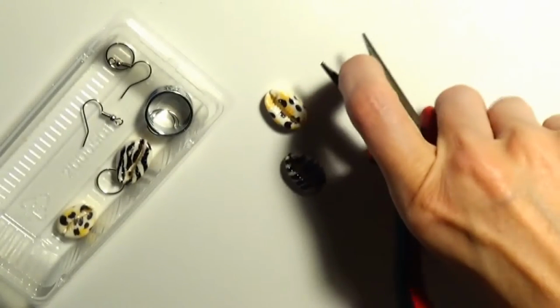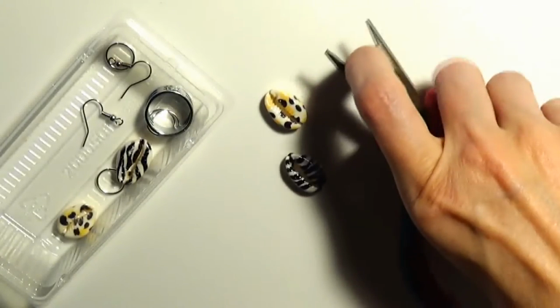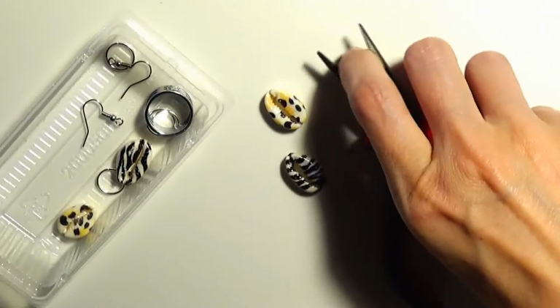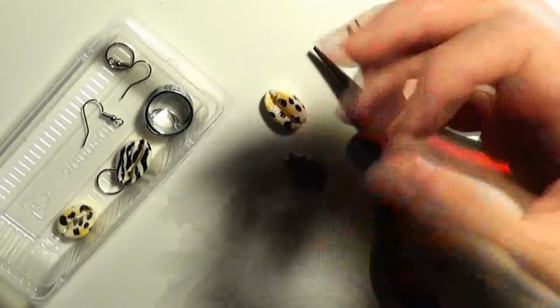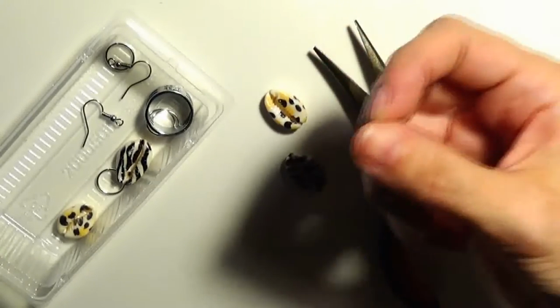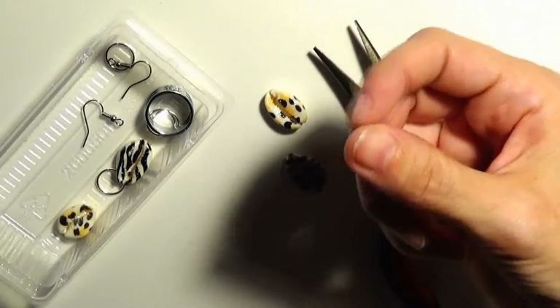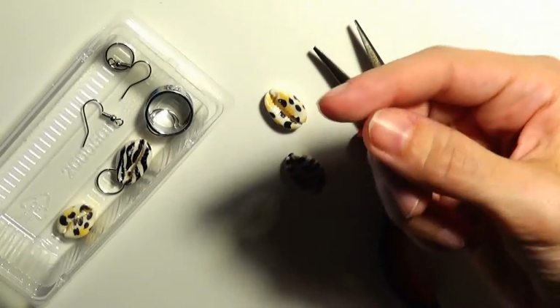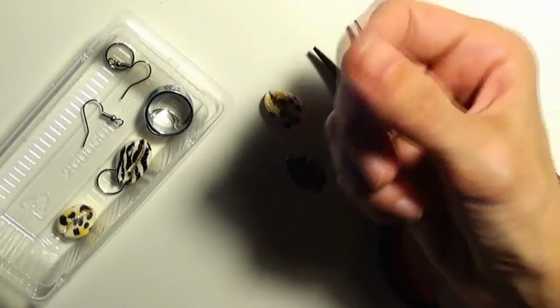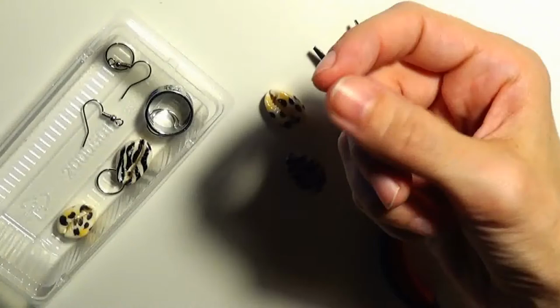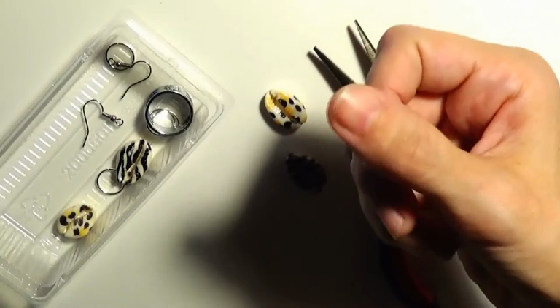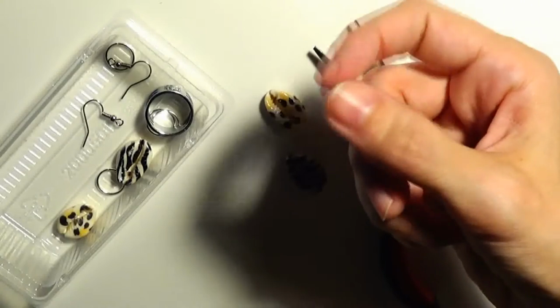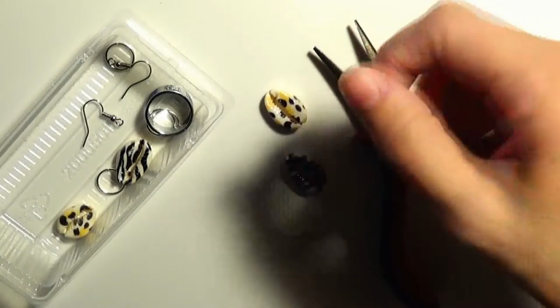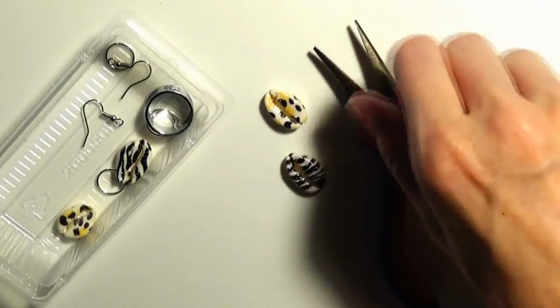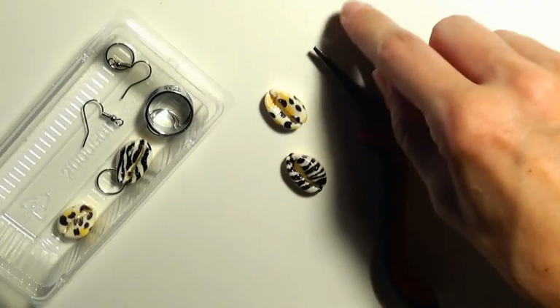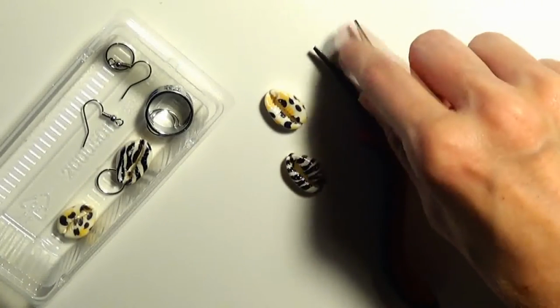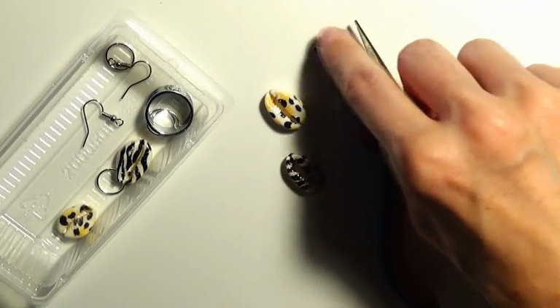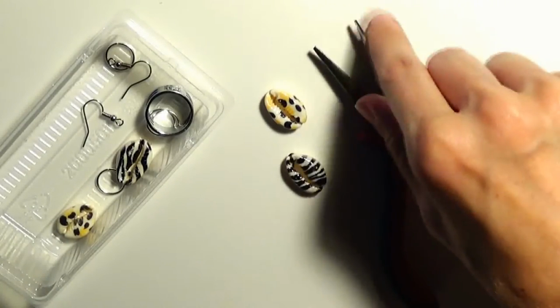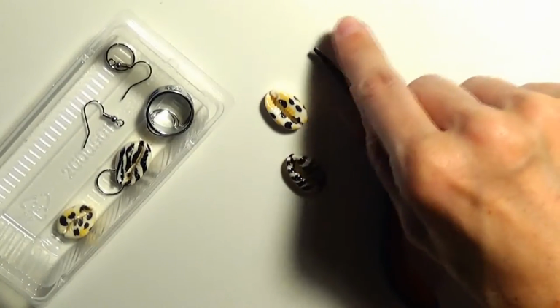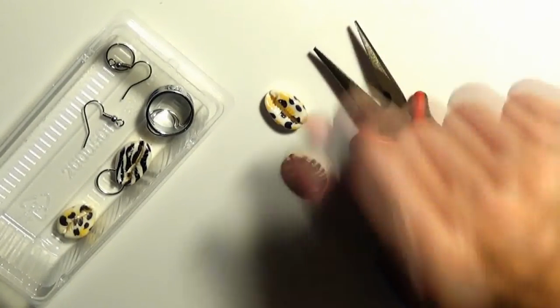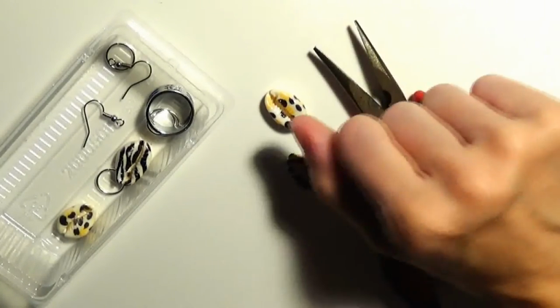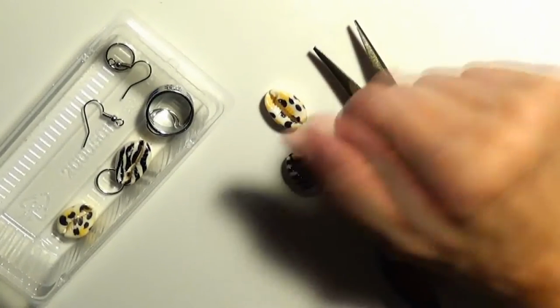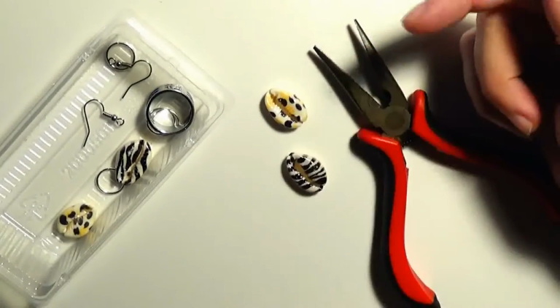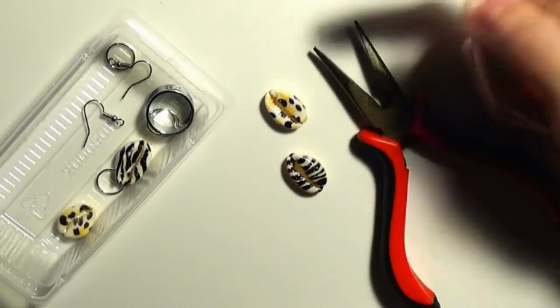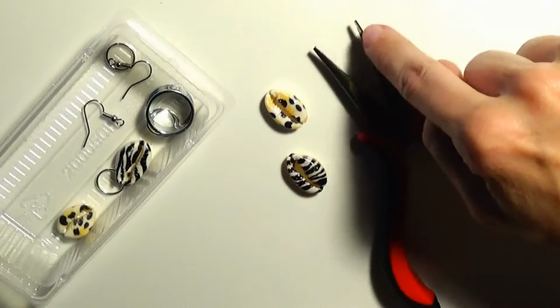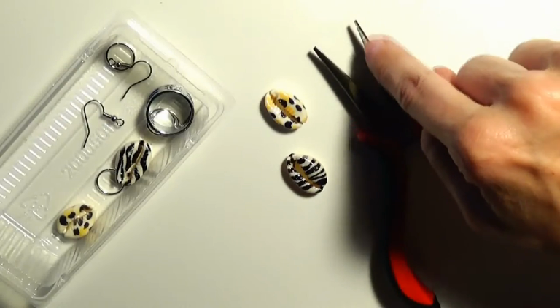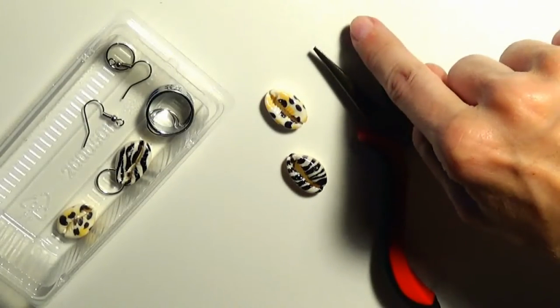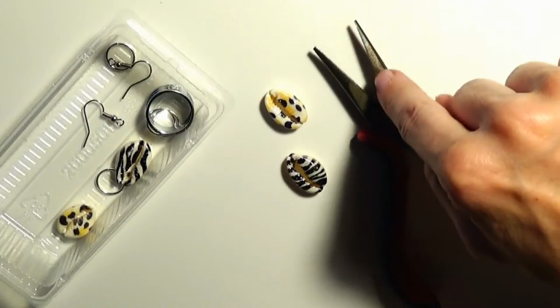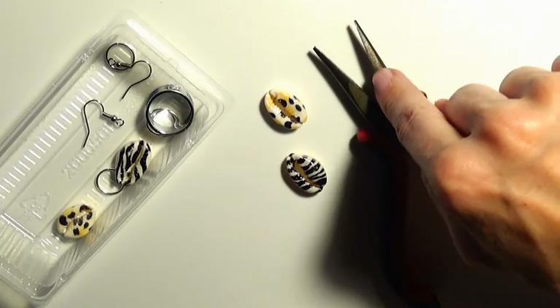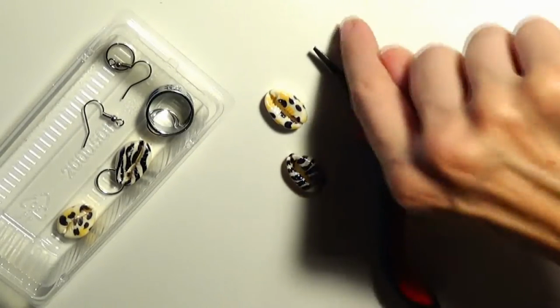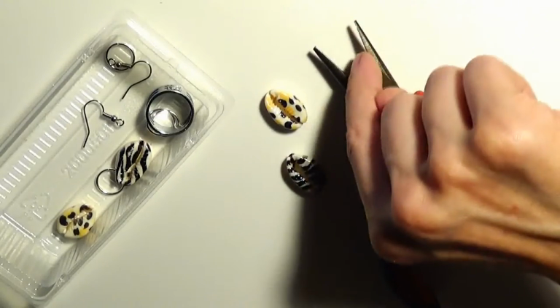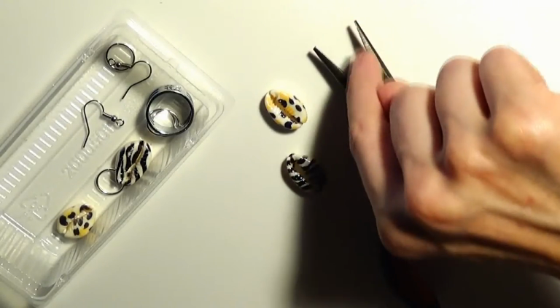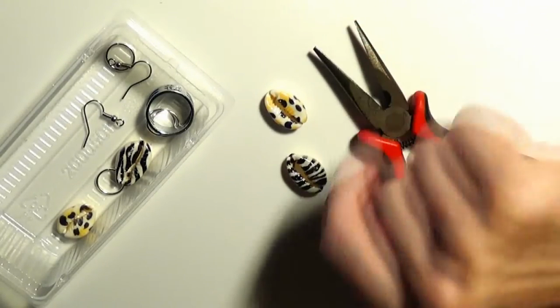The fact that they have no teeth means they may grip the findings less securely — they might fall off the pliers — but on the other hand the pliers will not scratch the findings because they have no teeth.